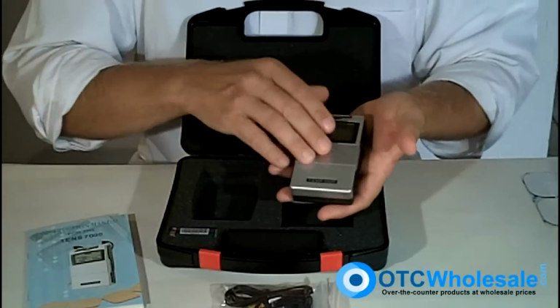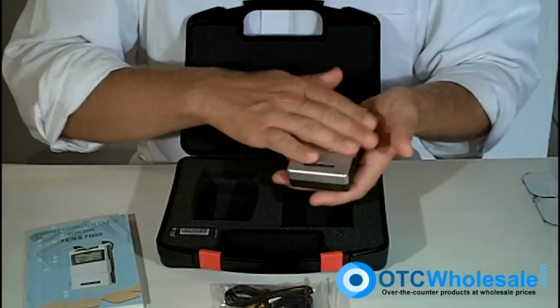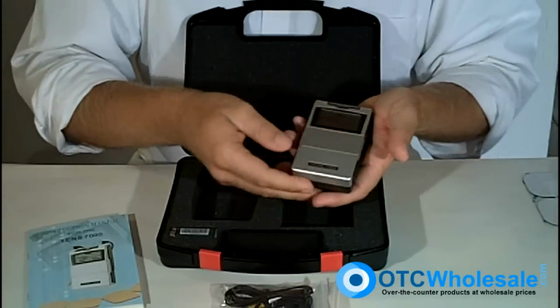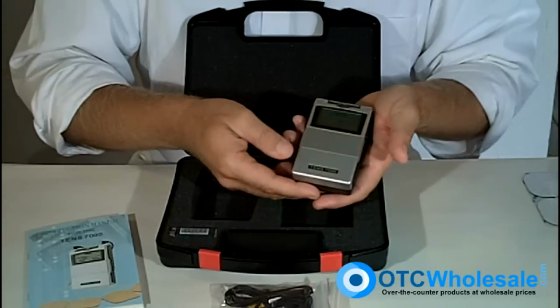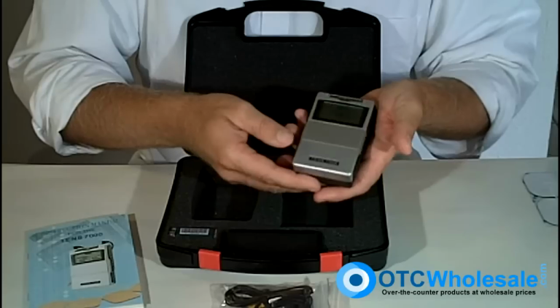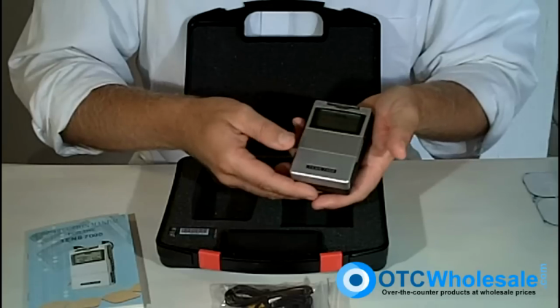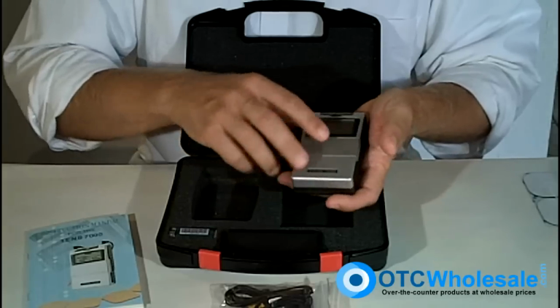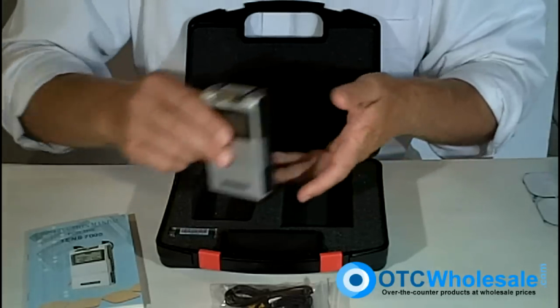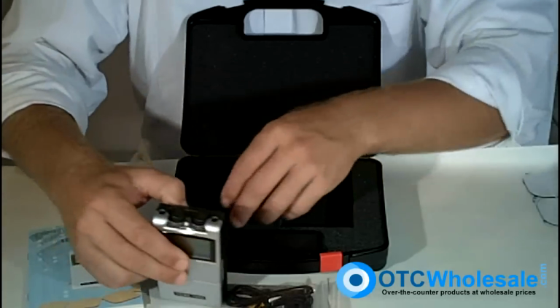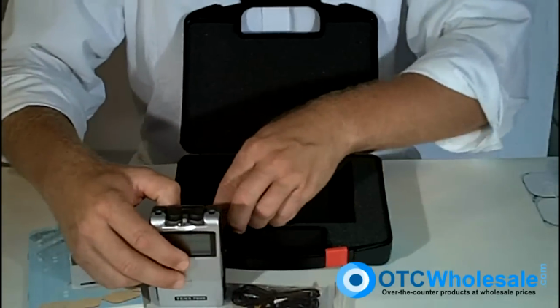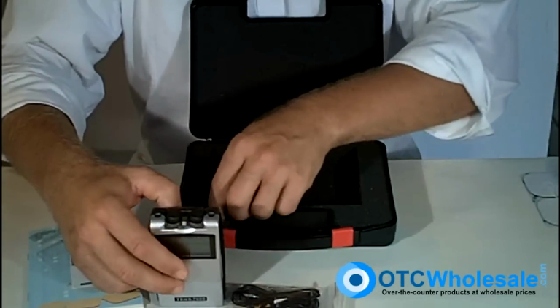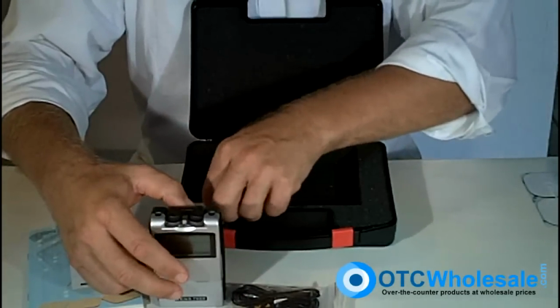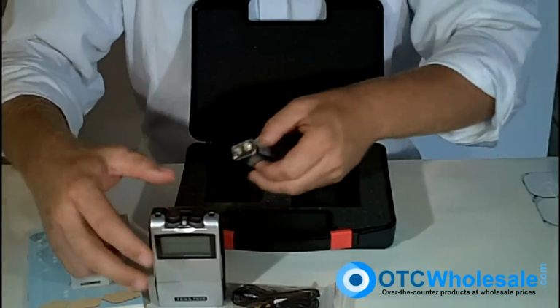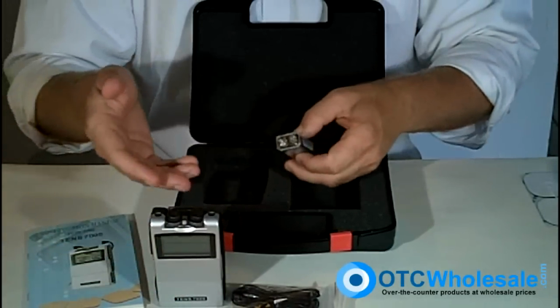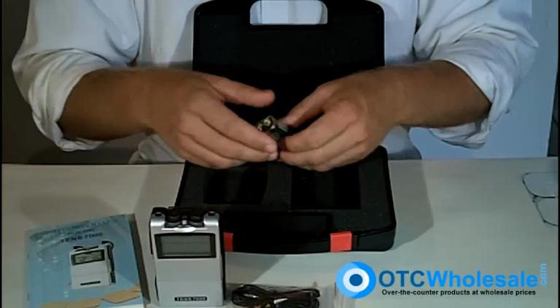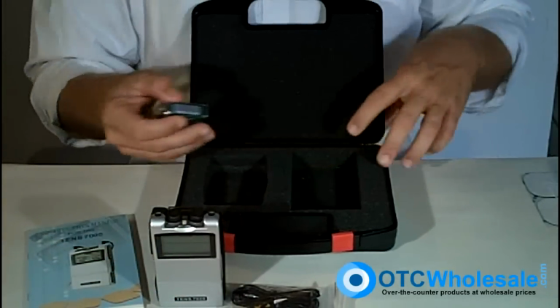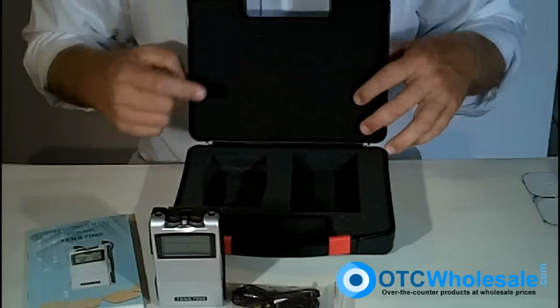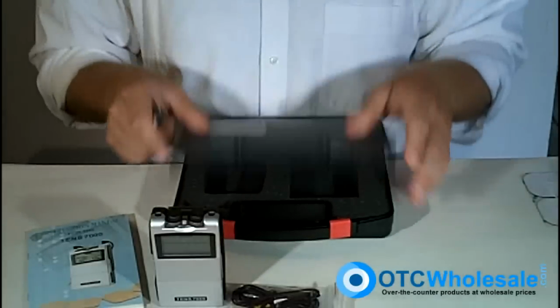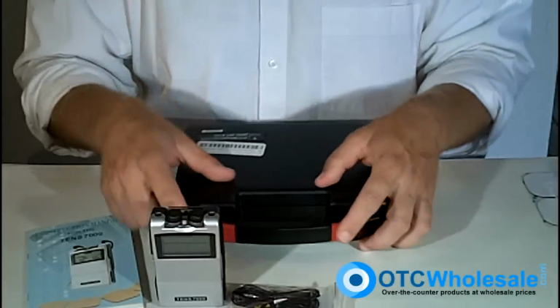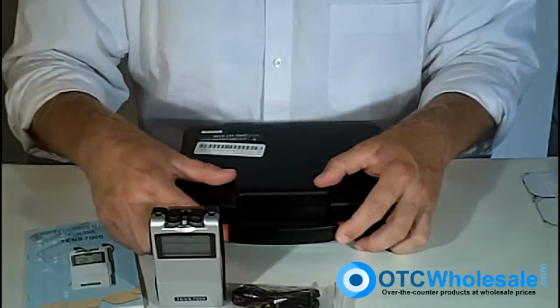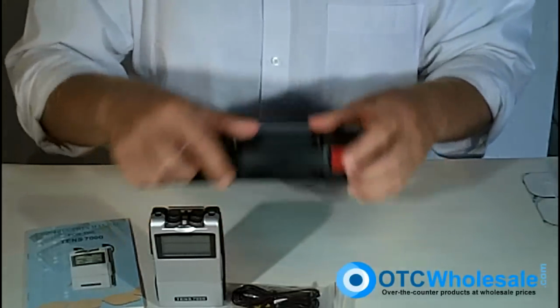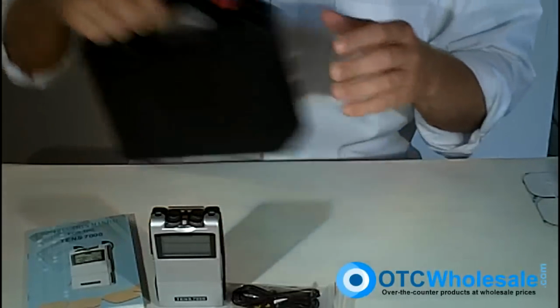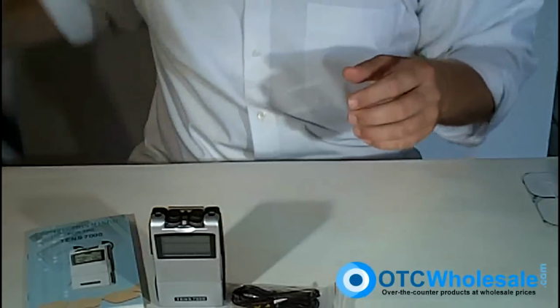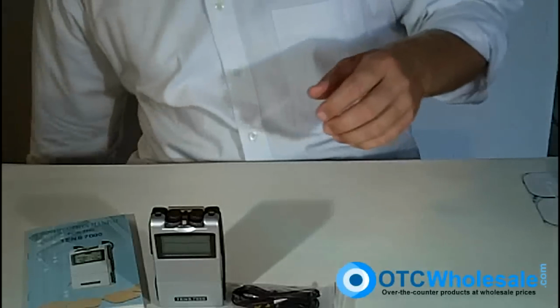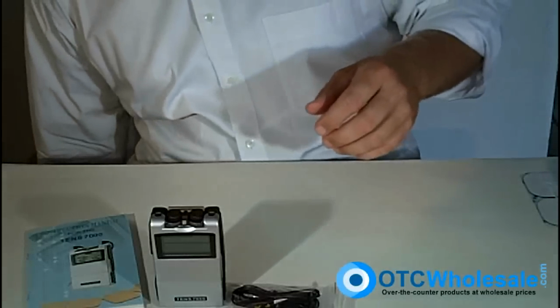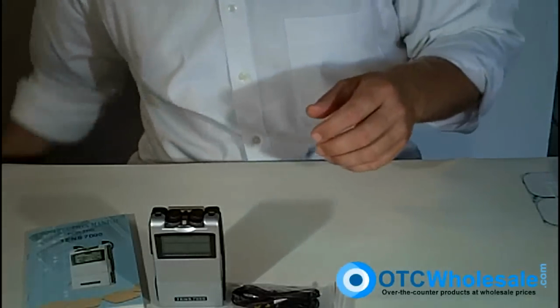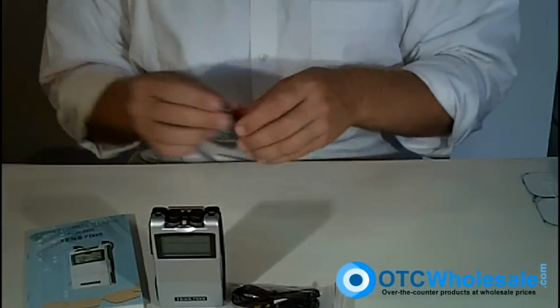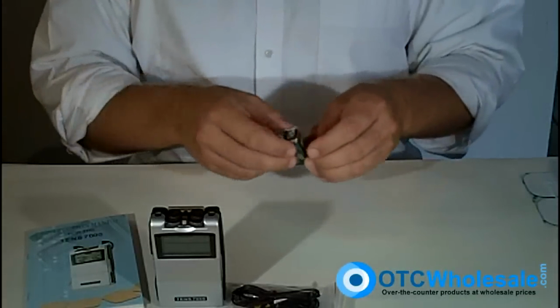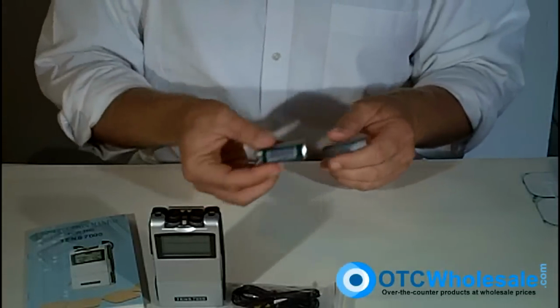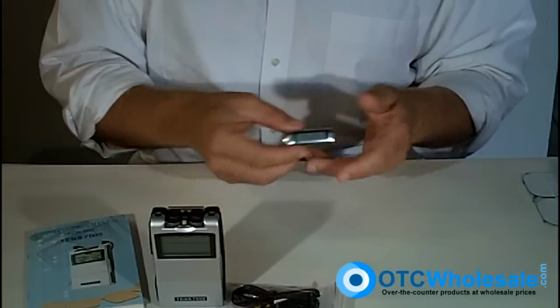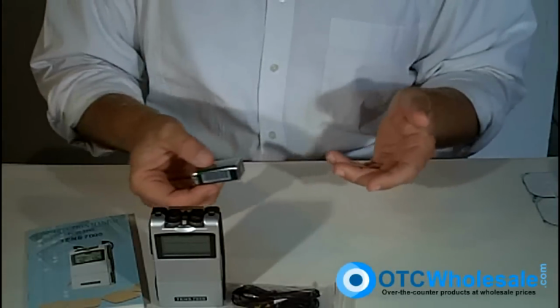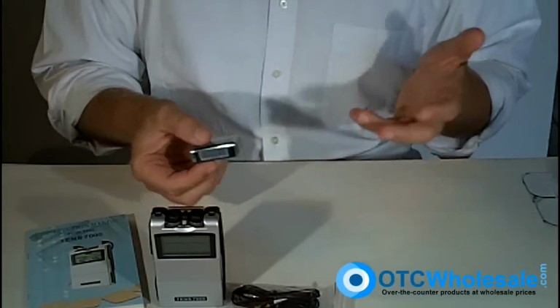This is the unit itself — about the size of the palm of your hand. The TENS 7000 does not use an AC adapter. You're going to need to use a nine-volt battery with it, so I recommend going ahead and getting a rechargeable battery, which we certainly have at OTC Wholesale.